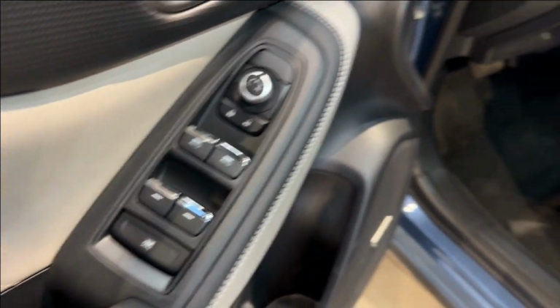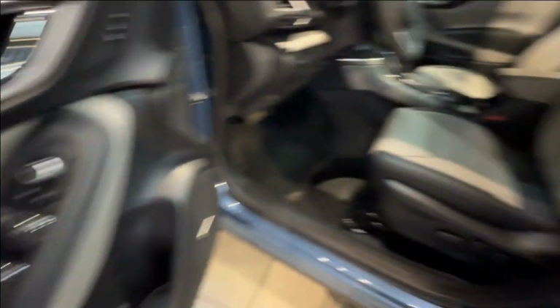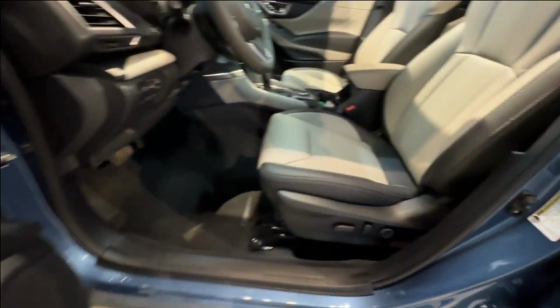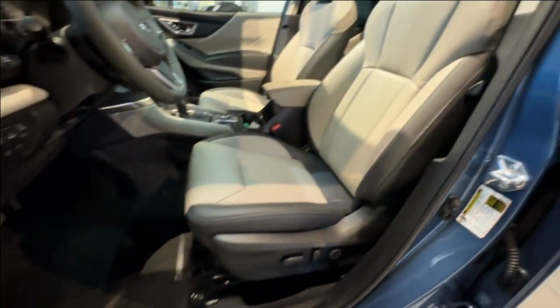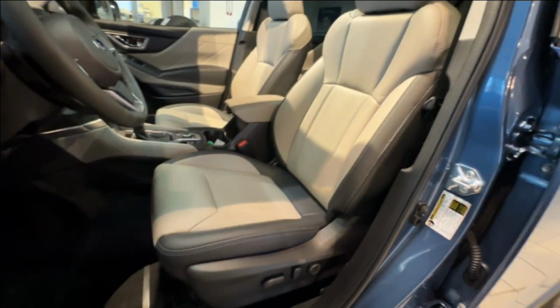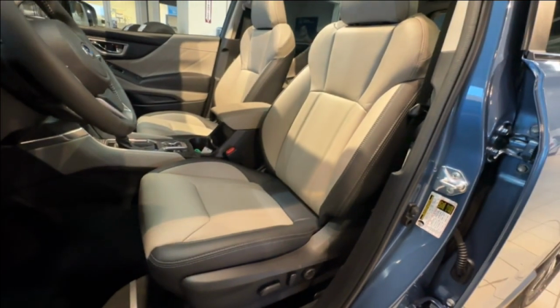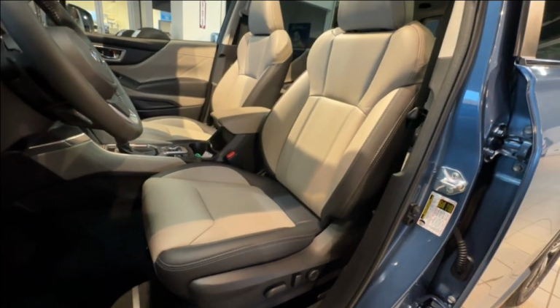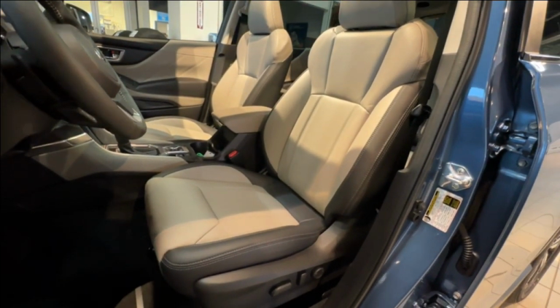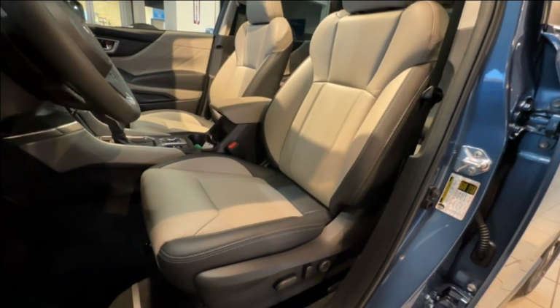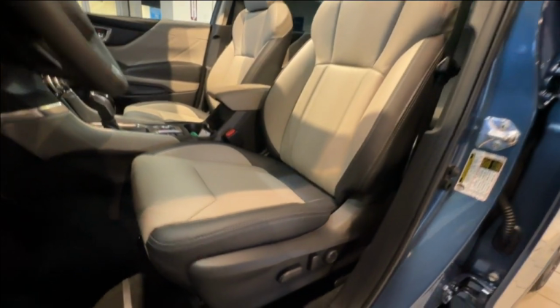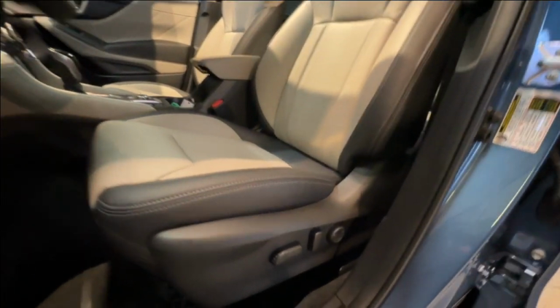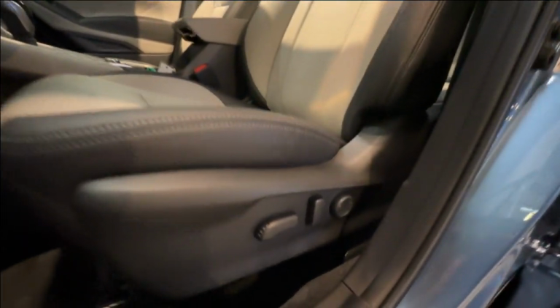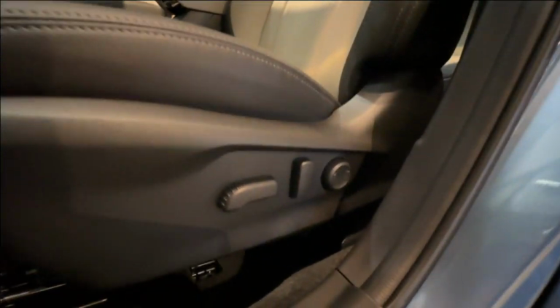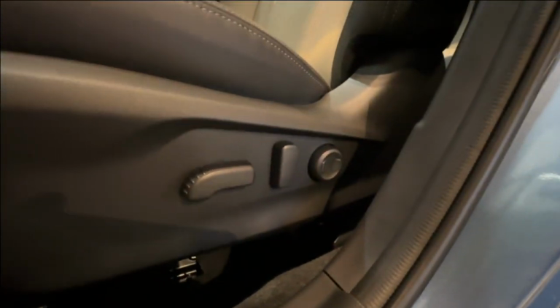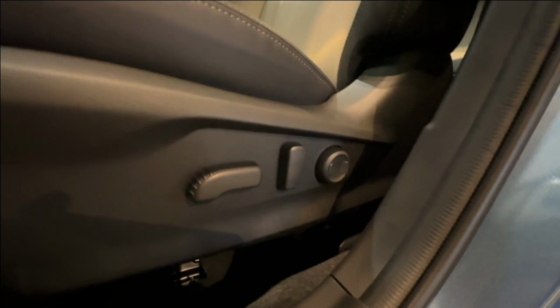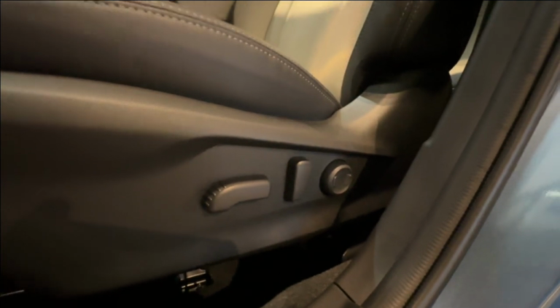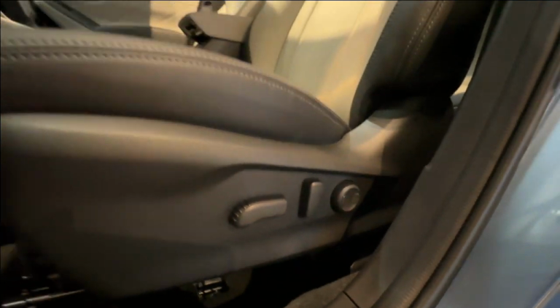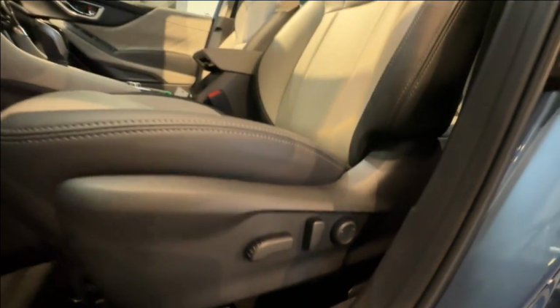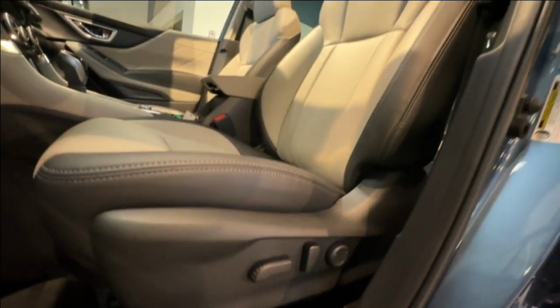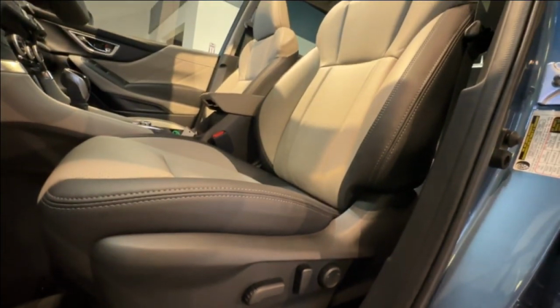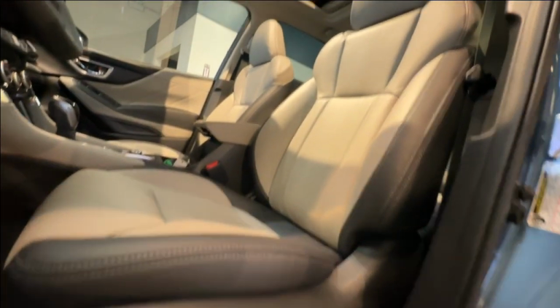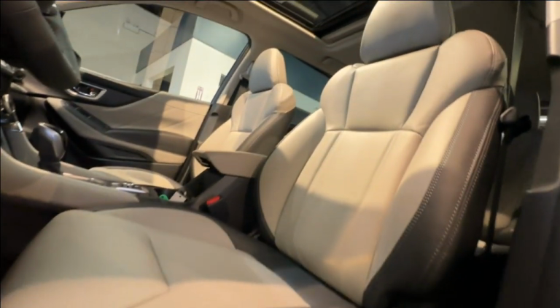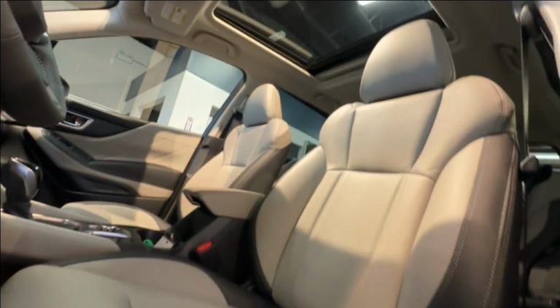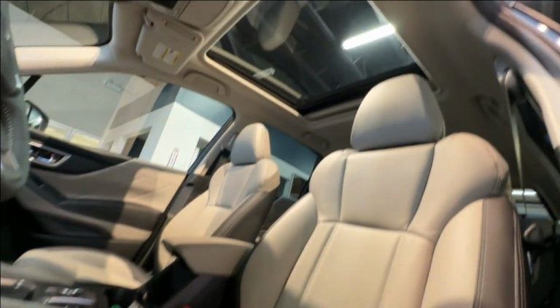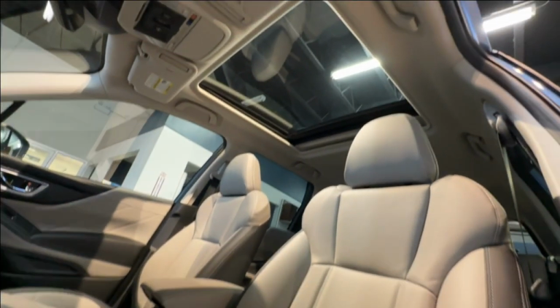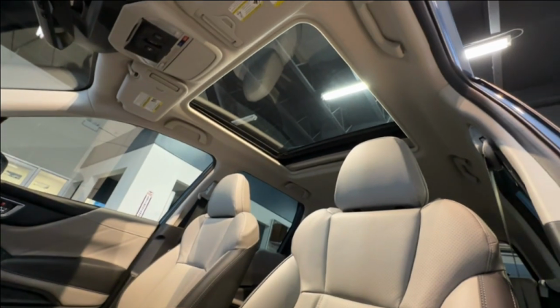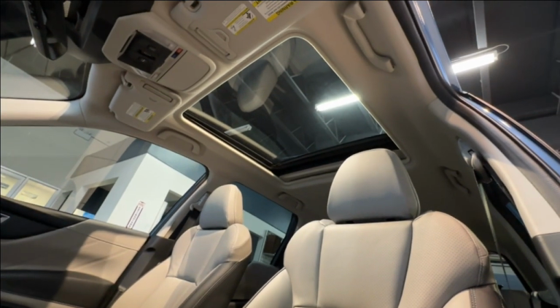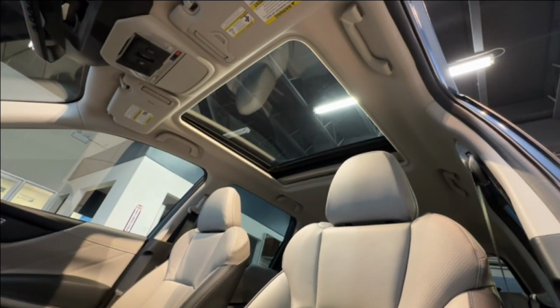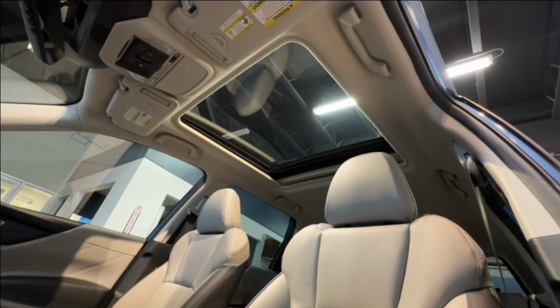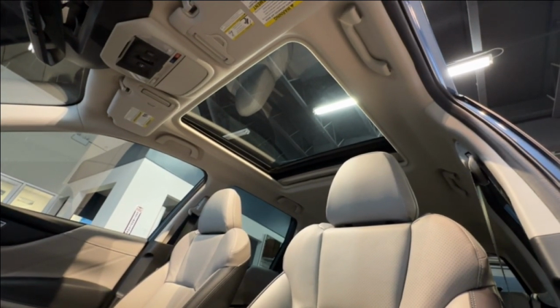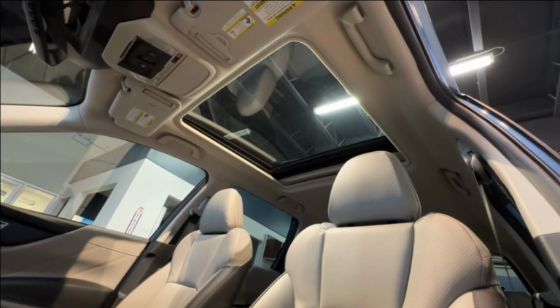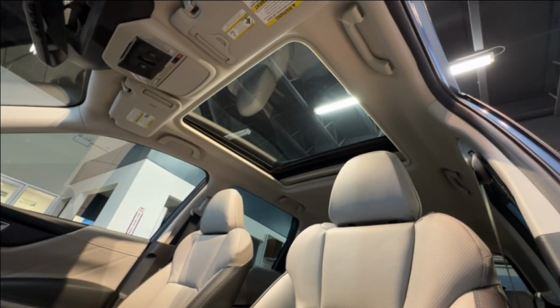The seating fabric includes platinum premium leather with a comfortable 10-way power adjustable driver's seat and an 8-way power adjustable seat for the passenger. A look towards the headliner reveals a large sunroof for that extra lighting when you need a little sunshine in your life.